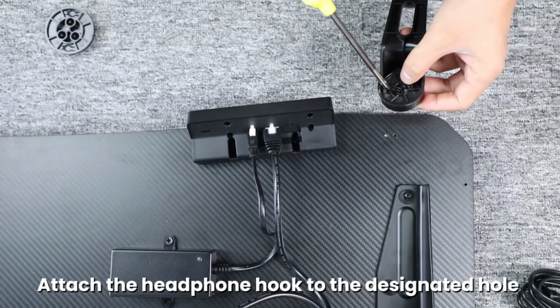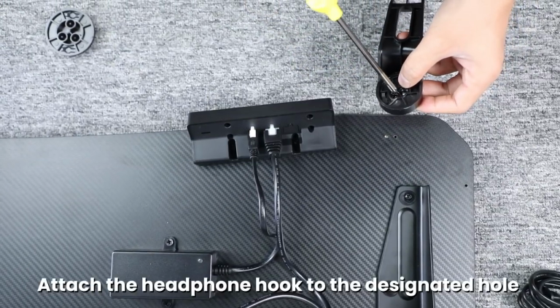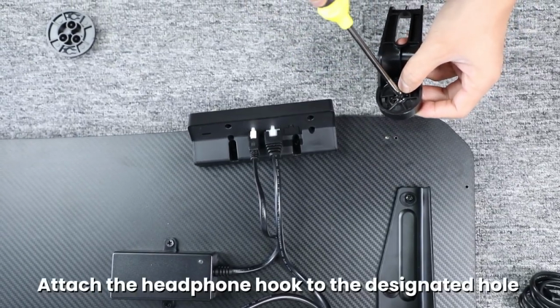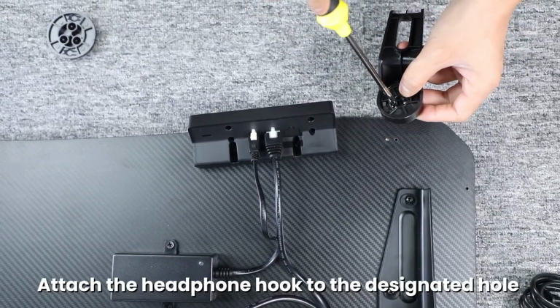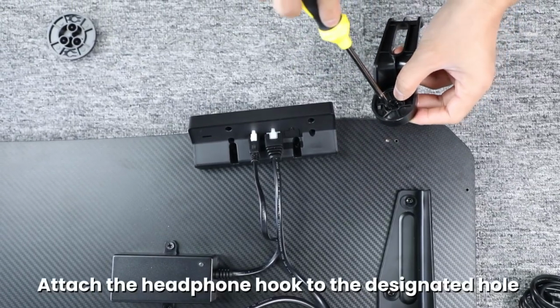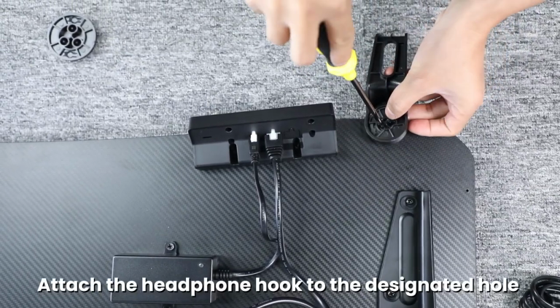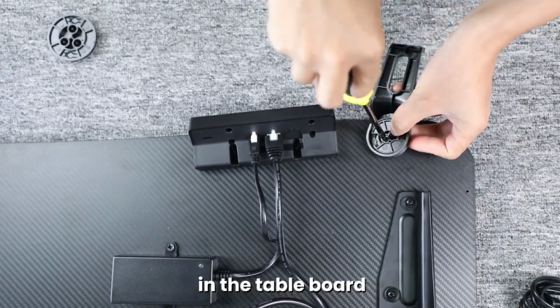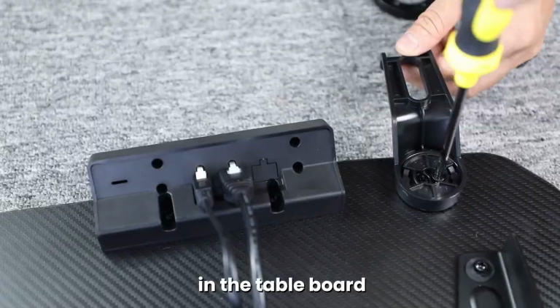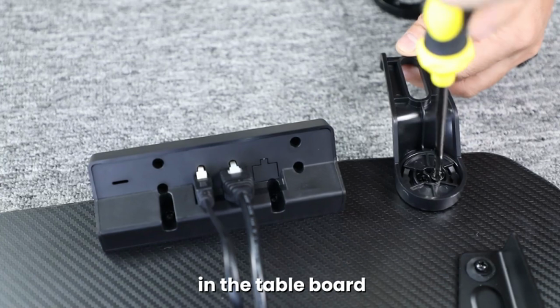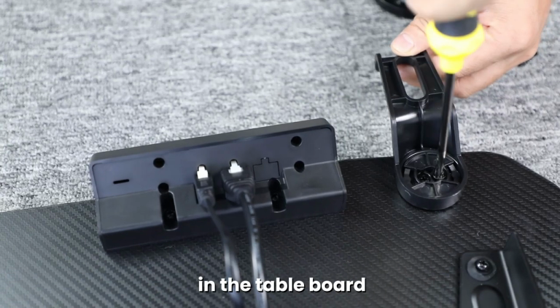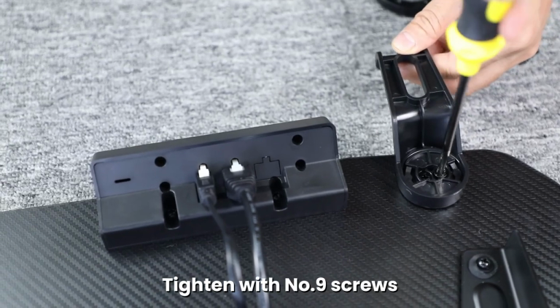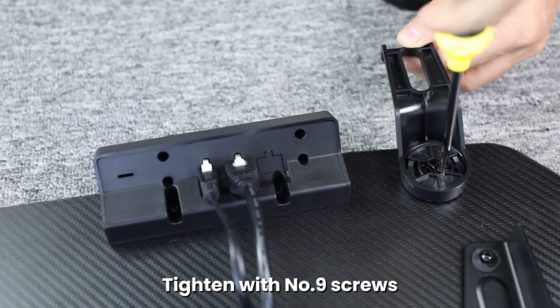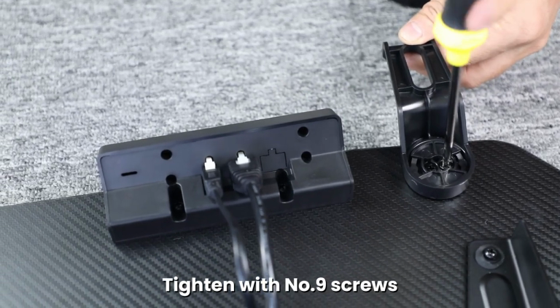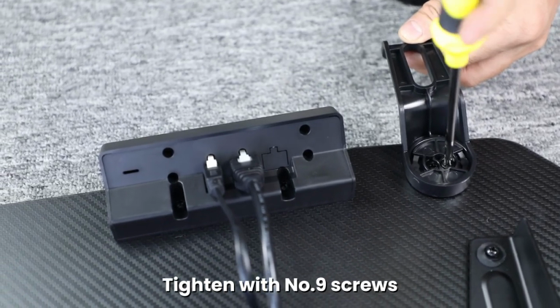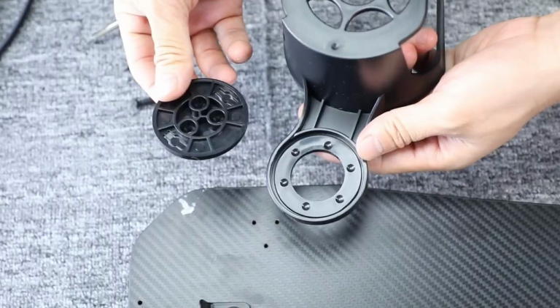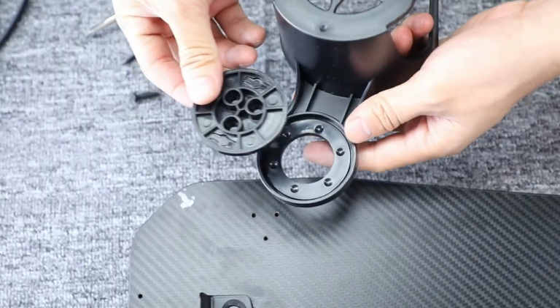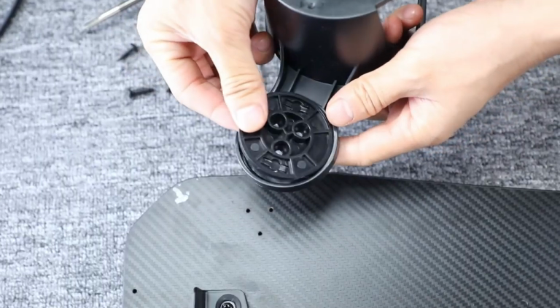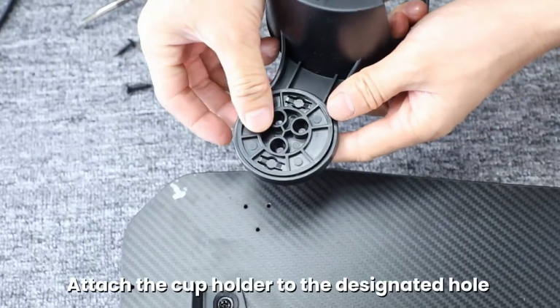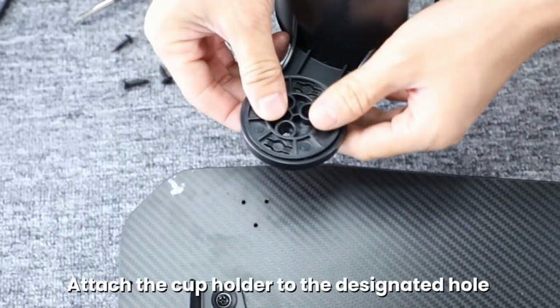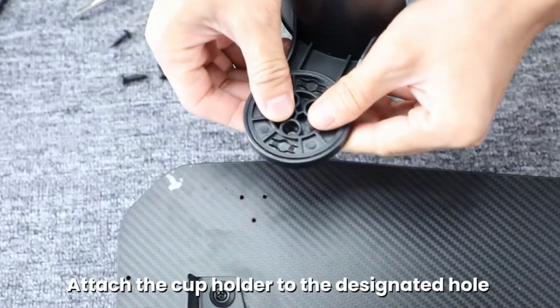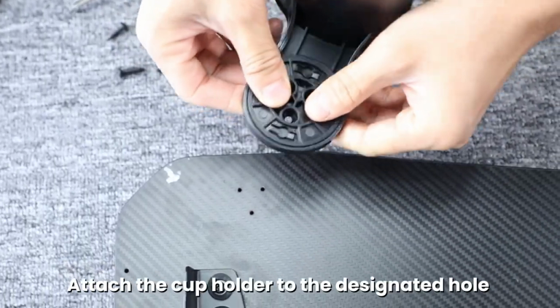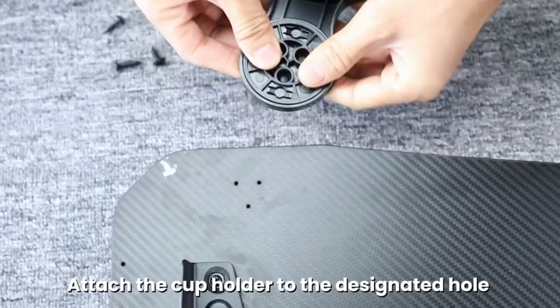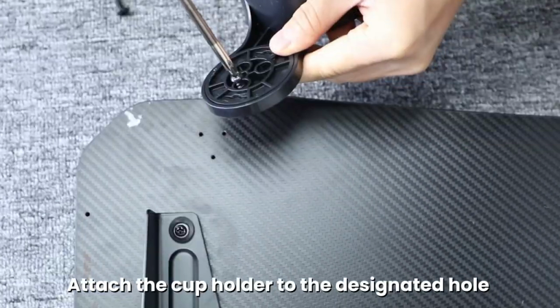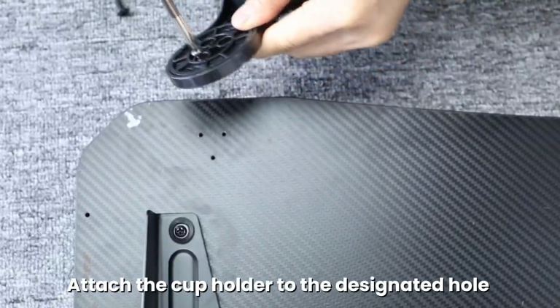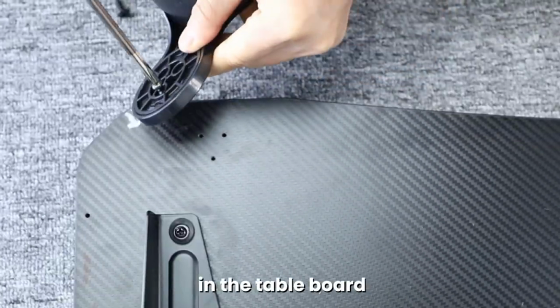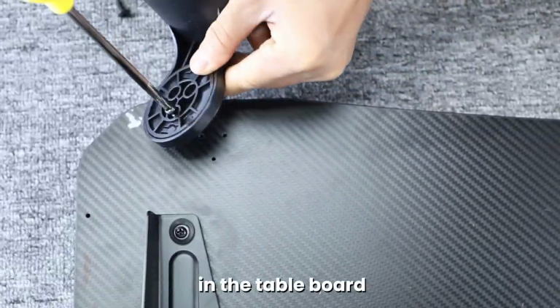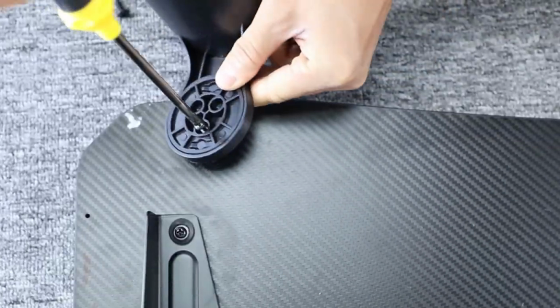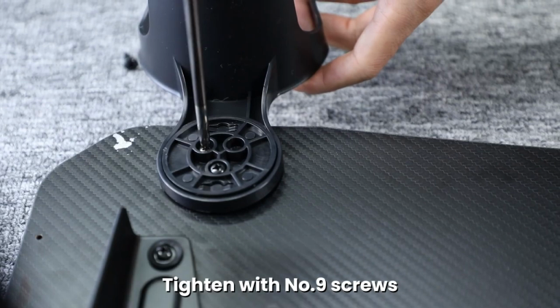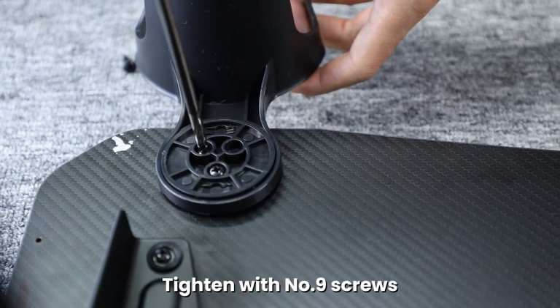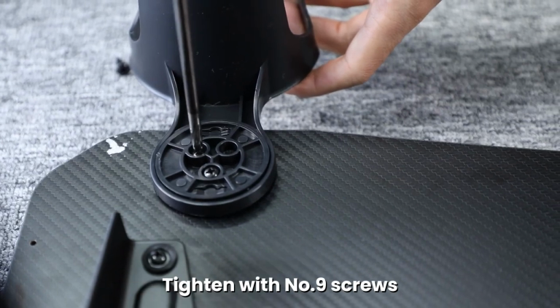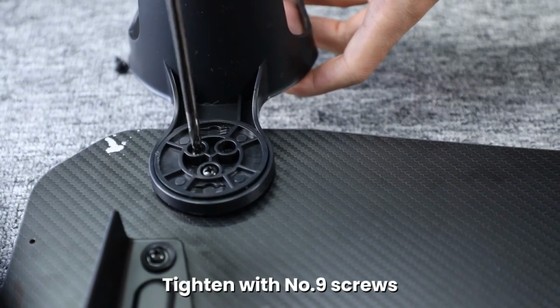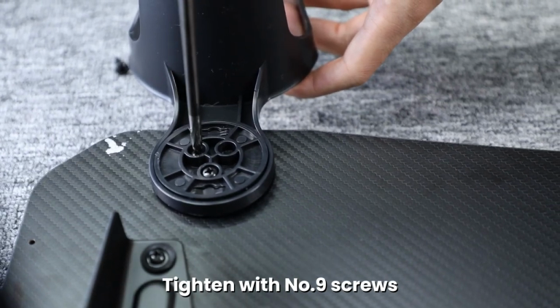Attach the headphone hook to the designated hole in the table board and tighten with number nine screws. Attach the cup holder to the designated hole in the table board and tighten with number nine screws.